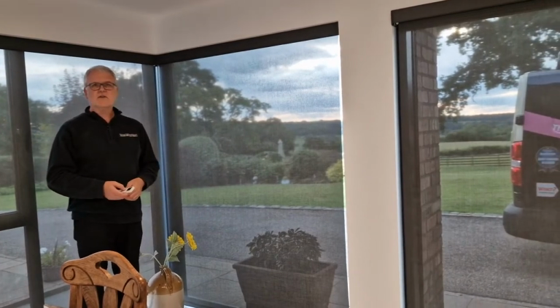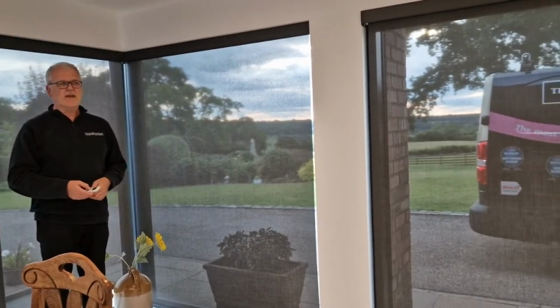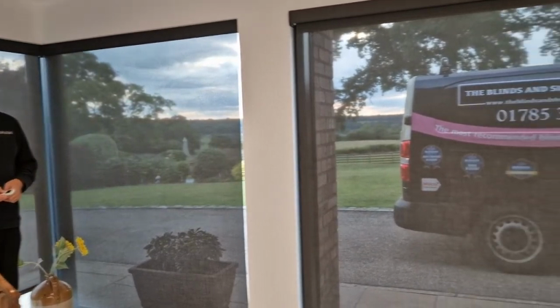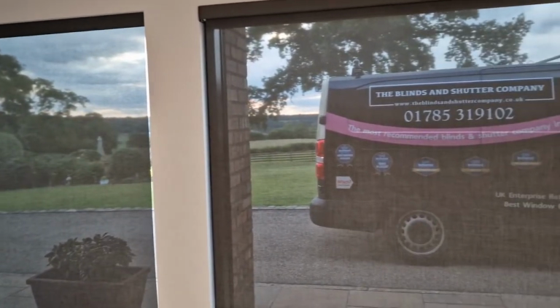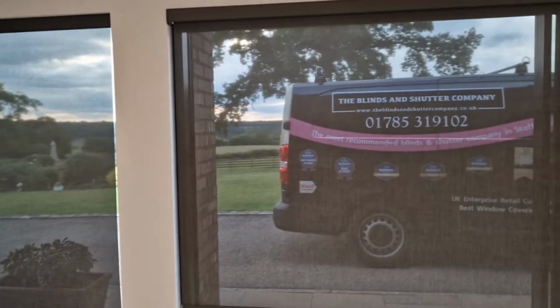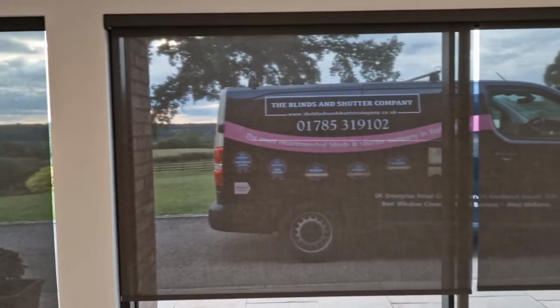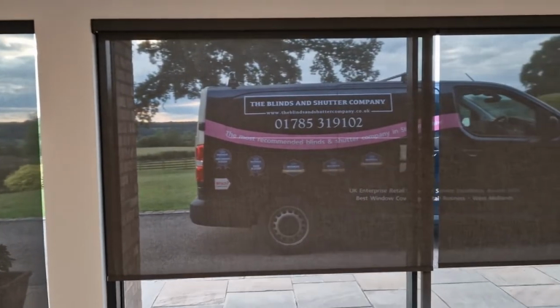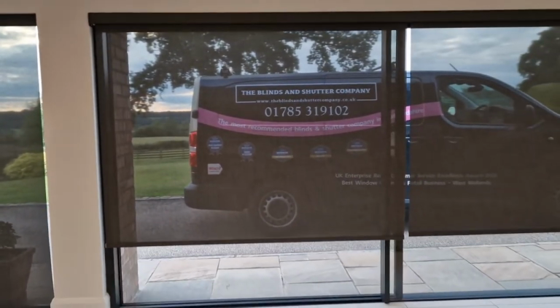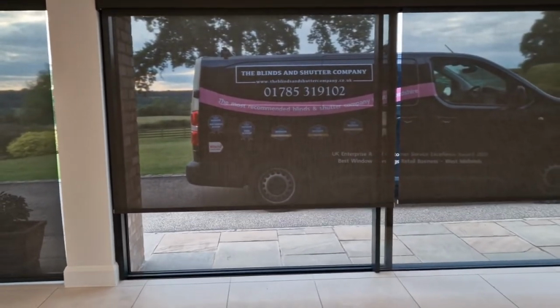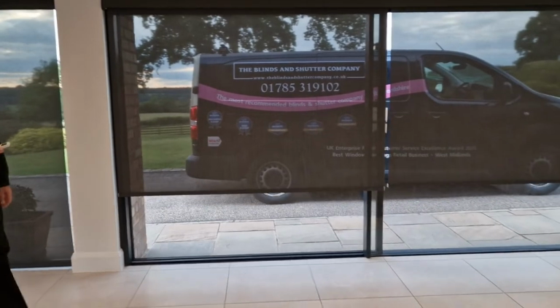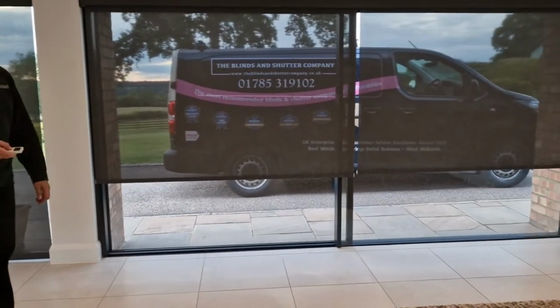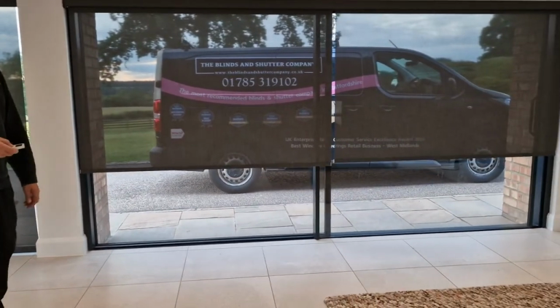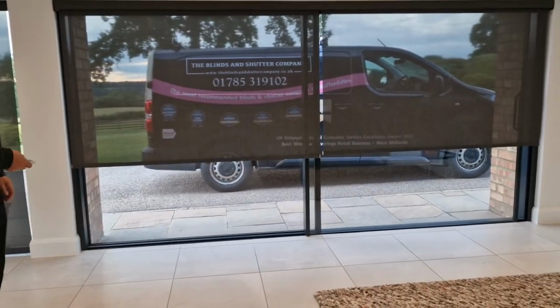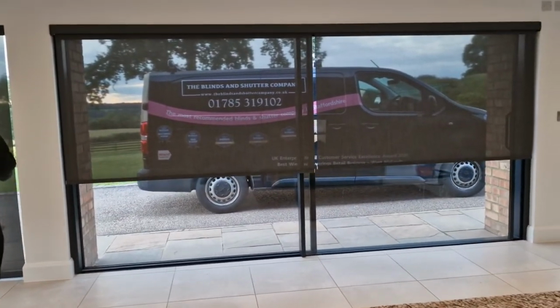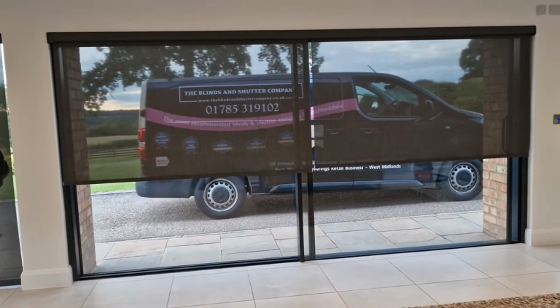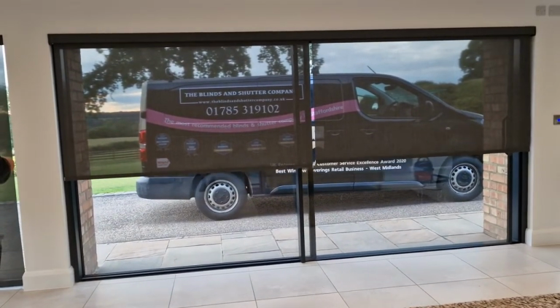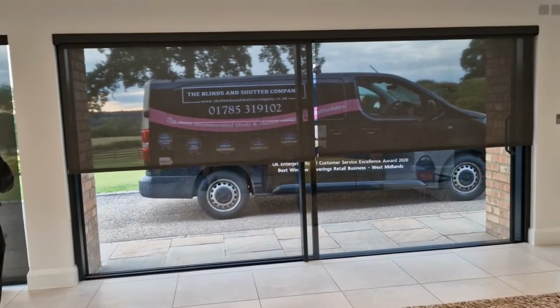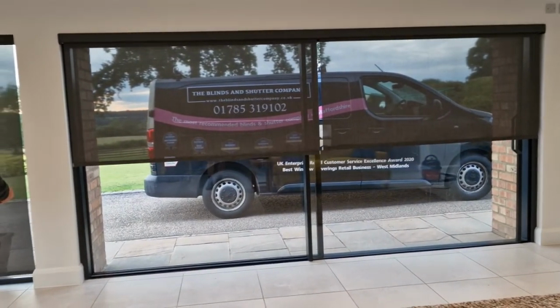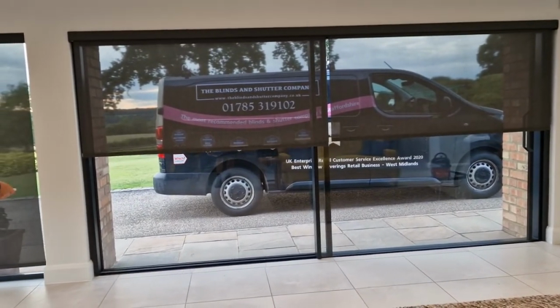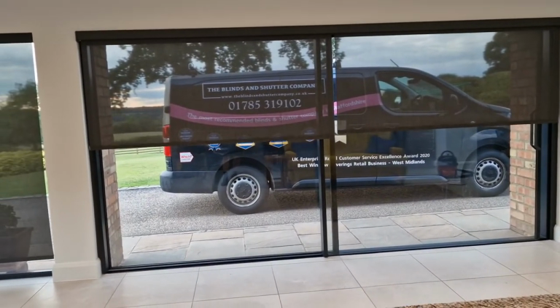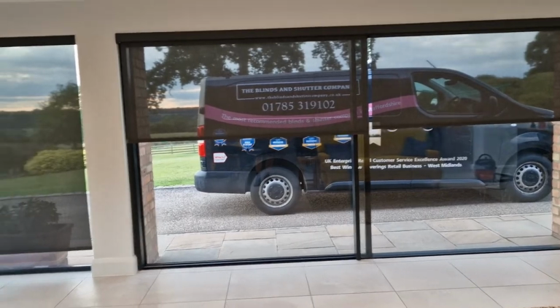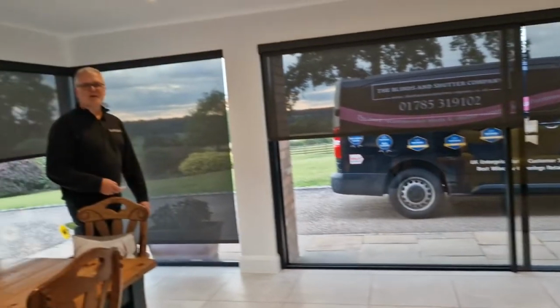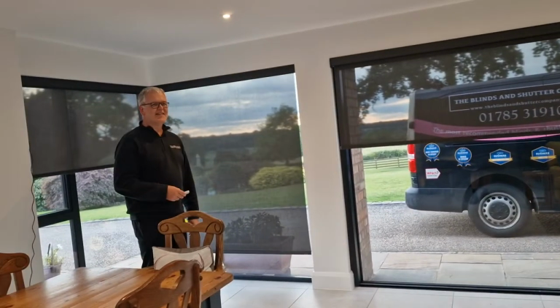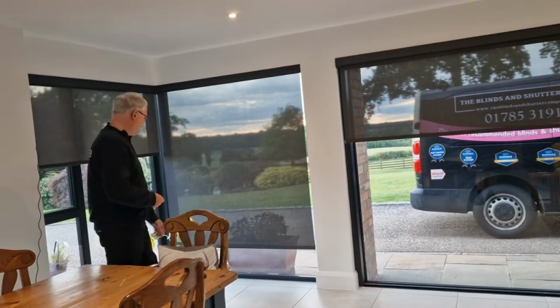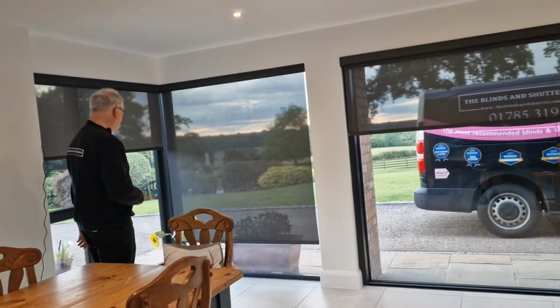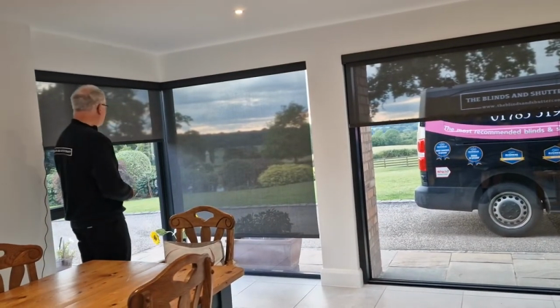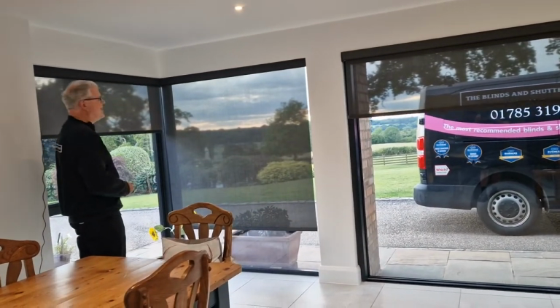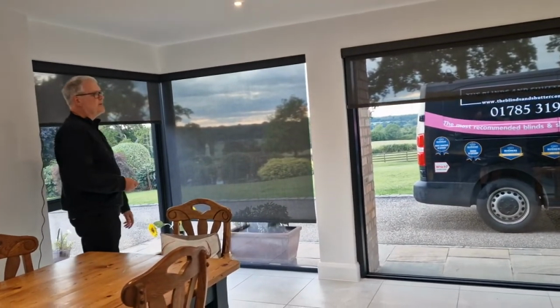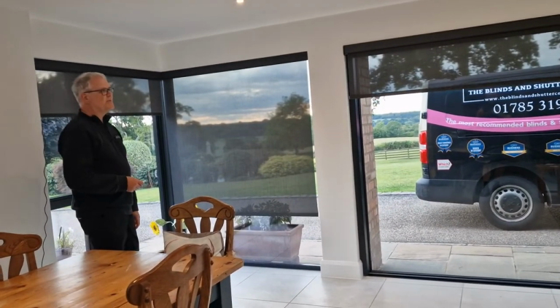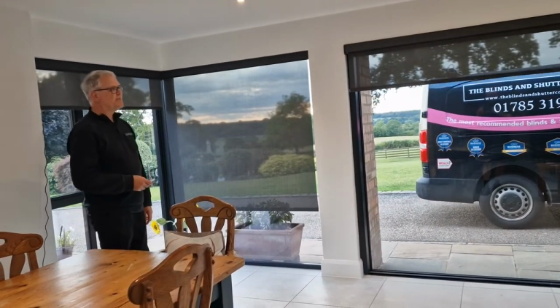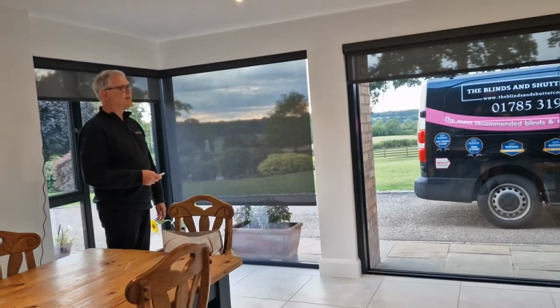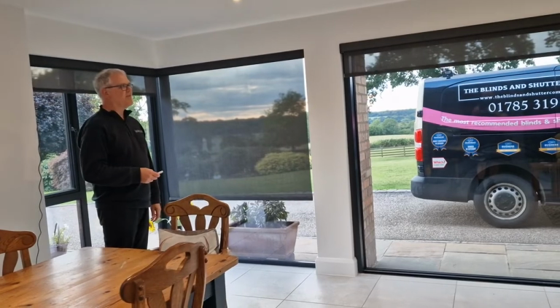That's all of them going back up again. And there you have it.